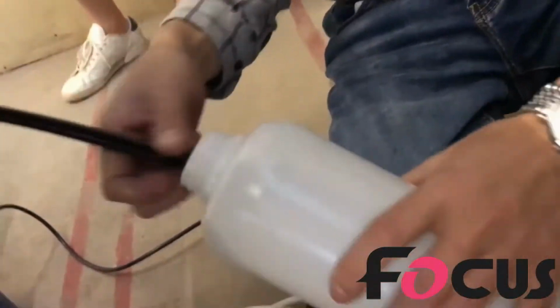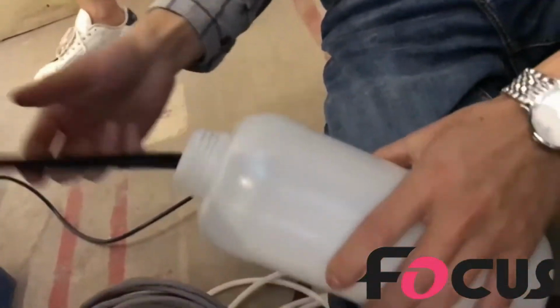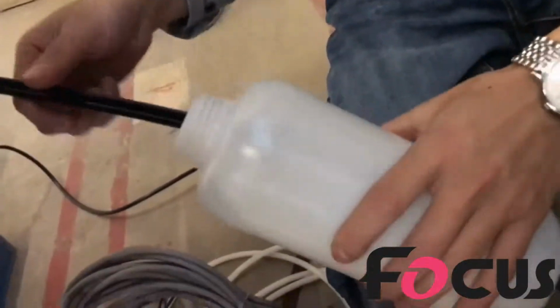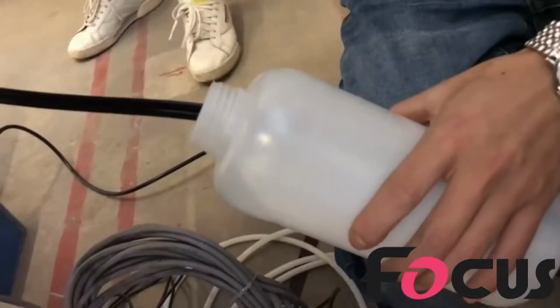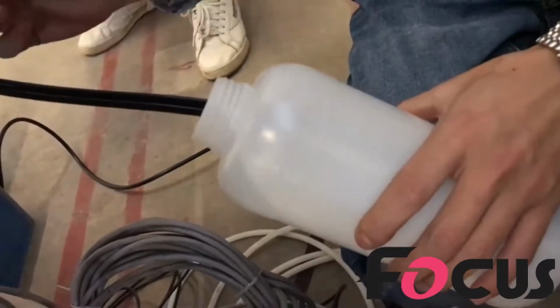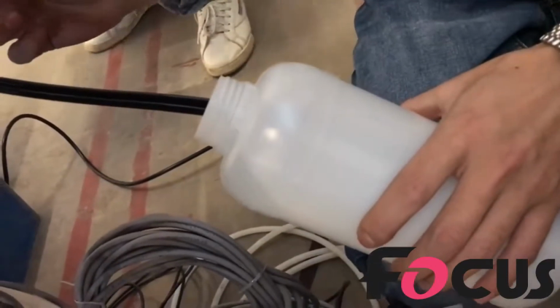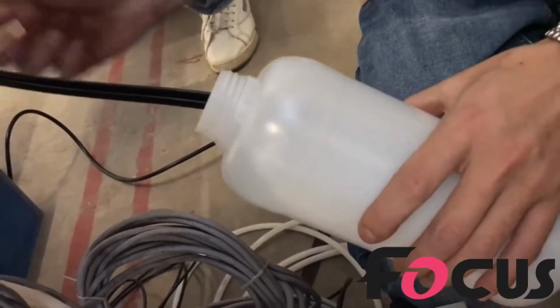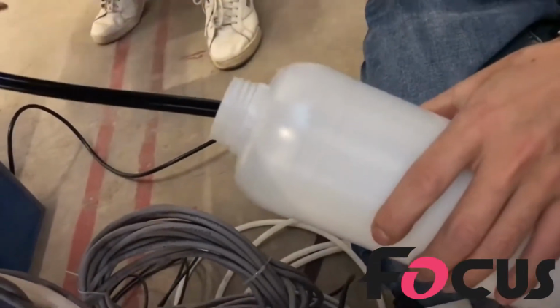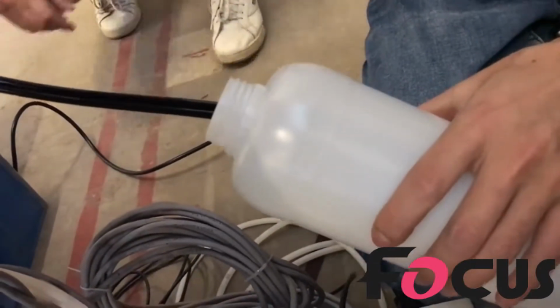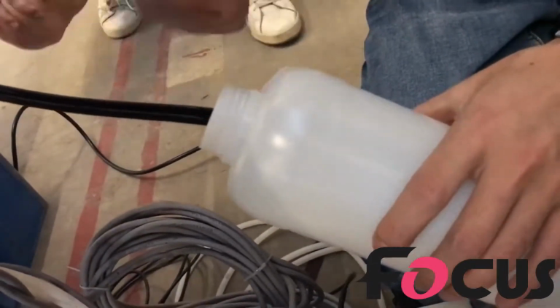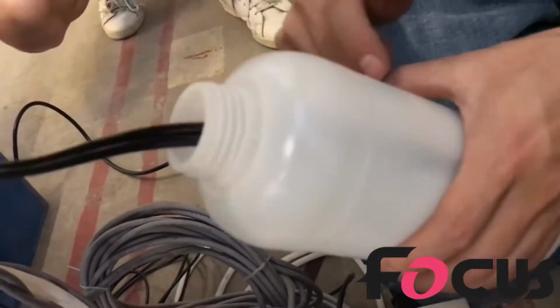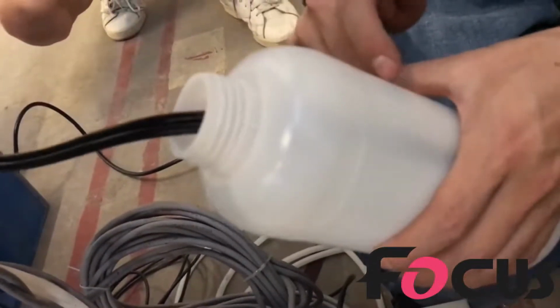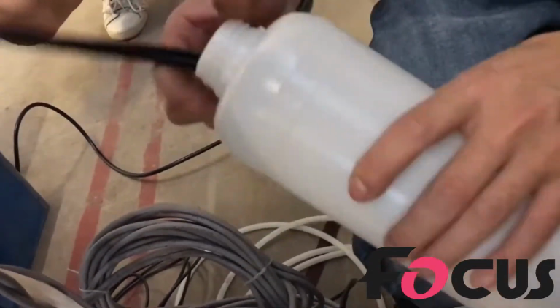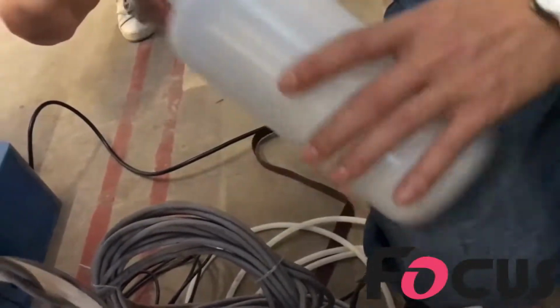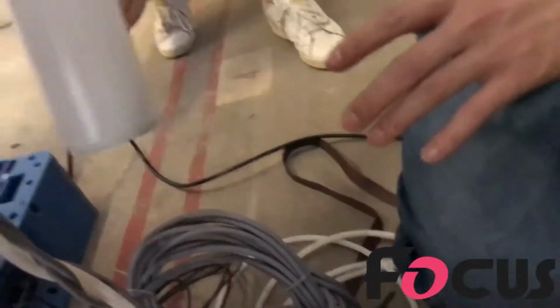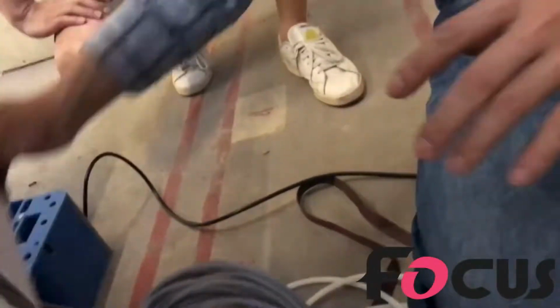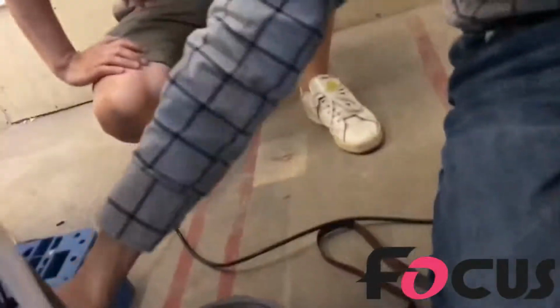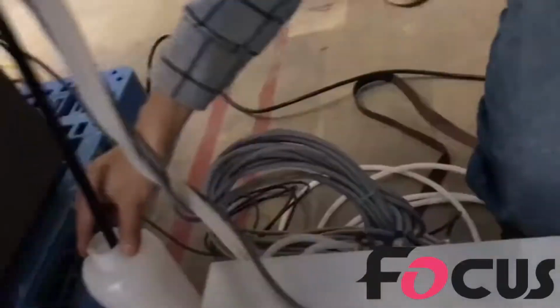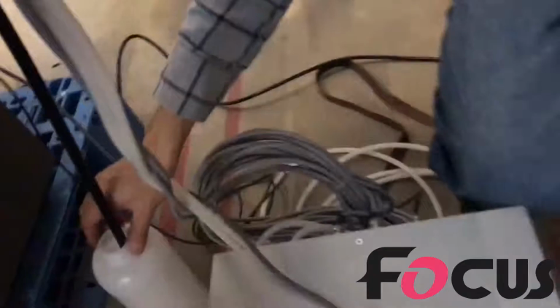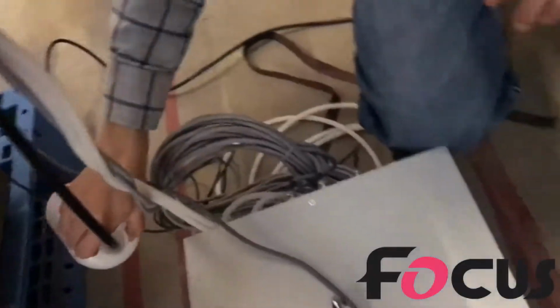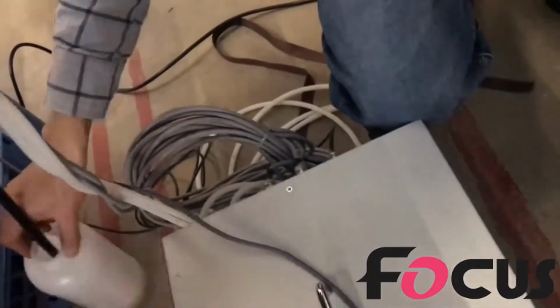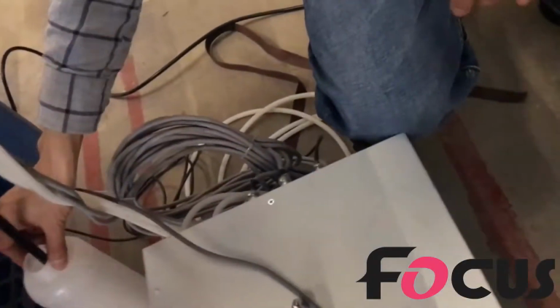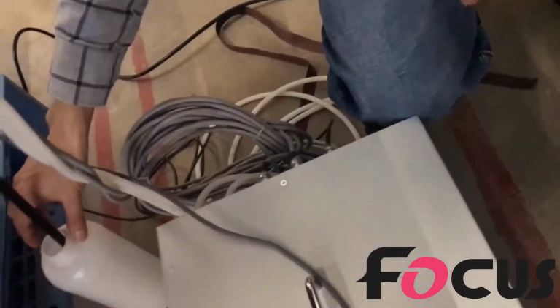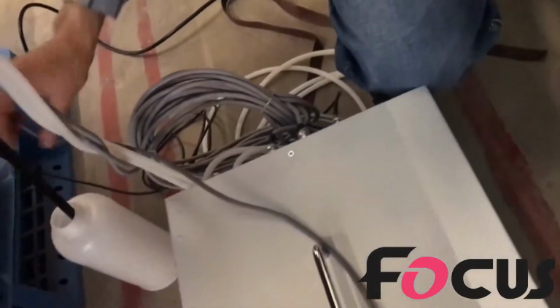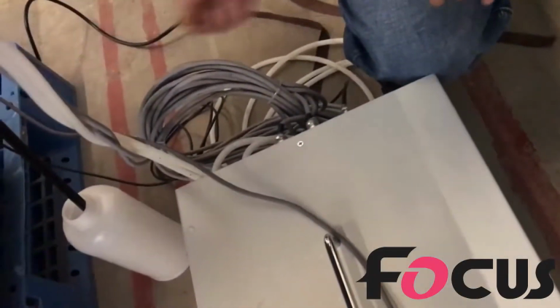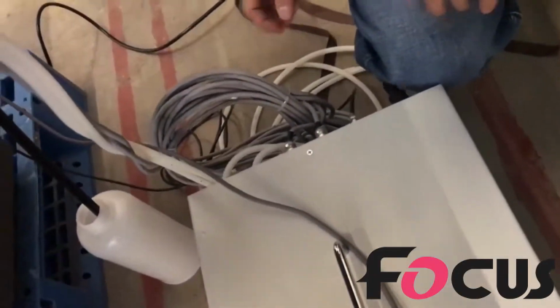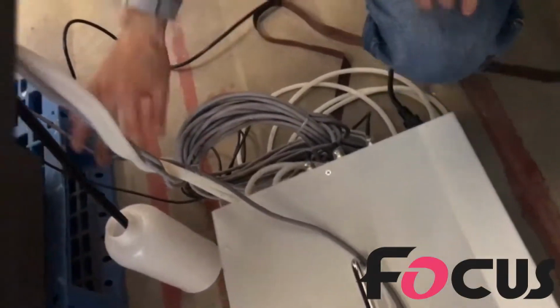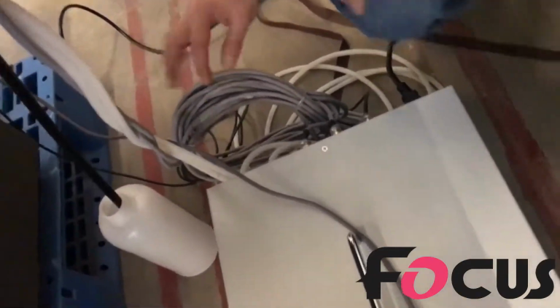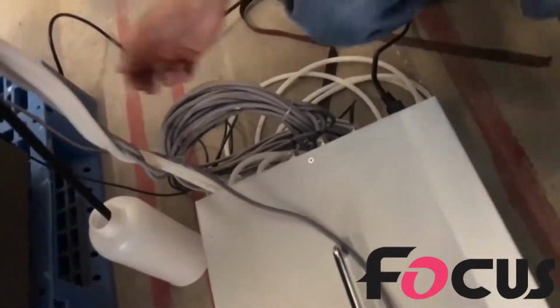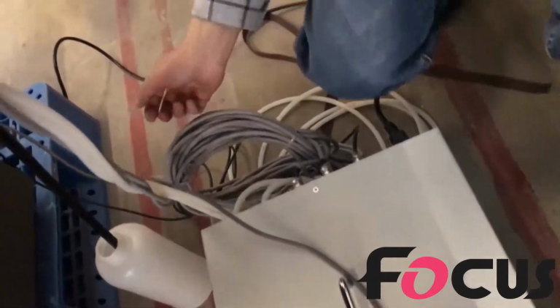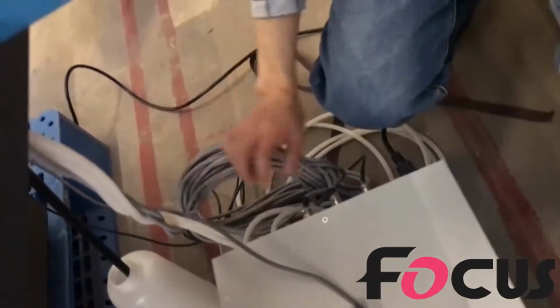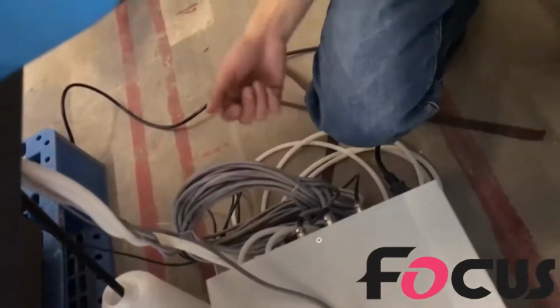Okay, we need to clean the head. The waste ink will come to this bottle, so you need to pay attention to this bottle — don't let it get full.